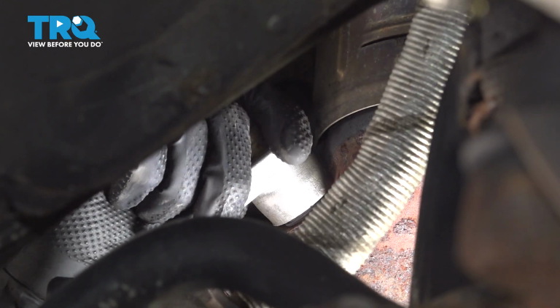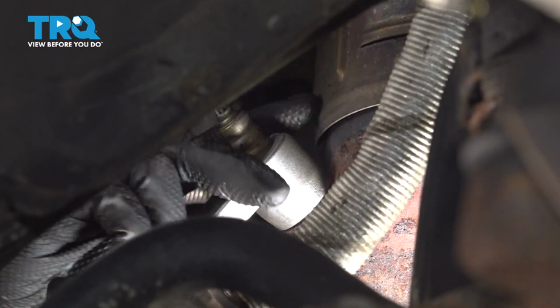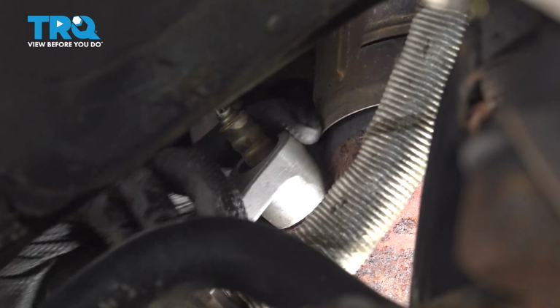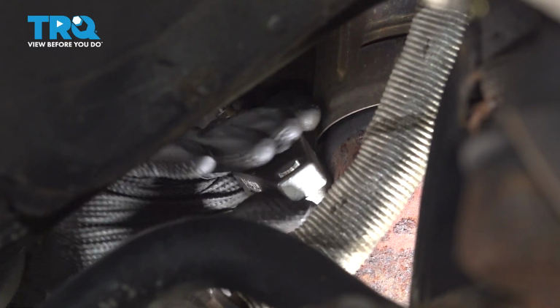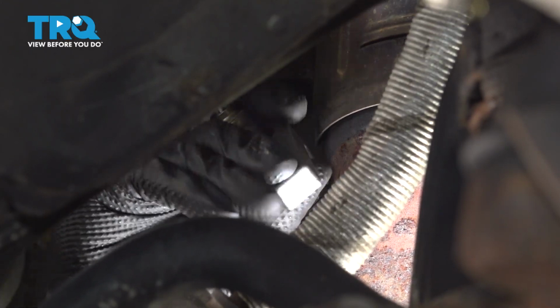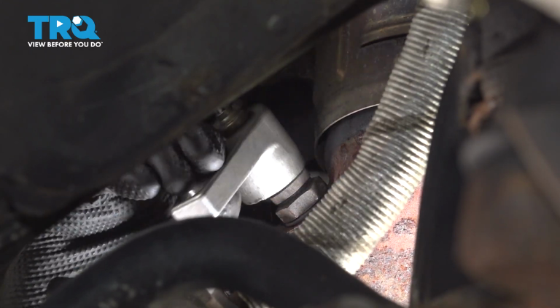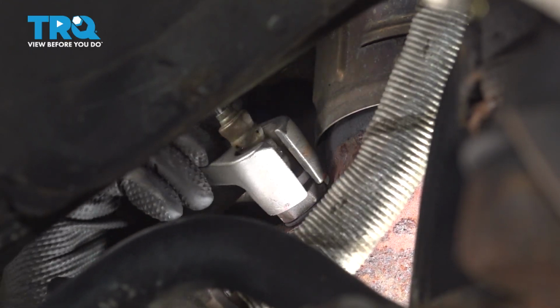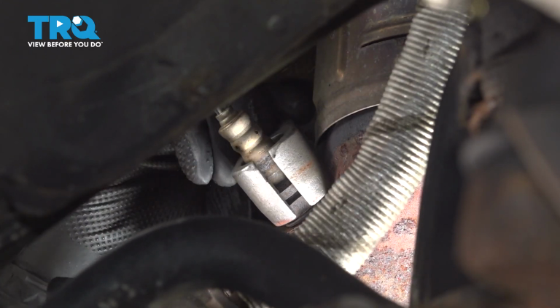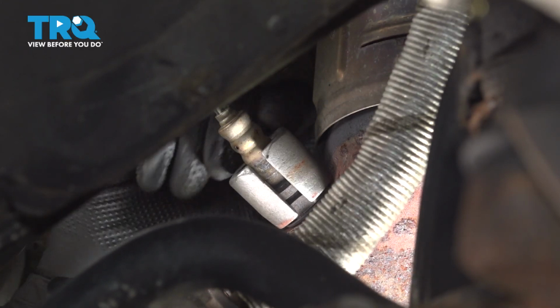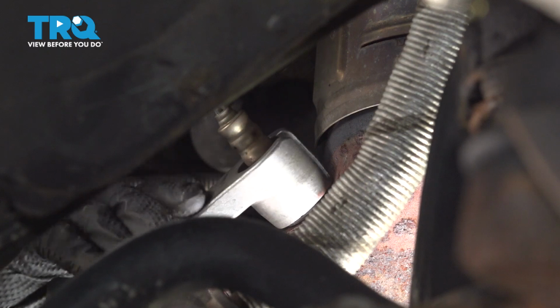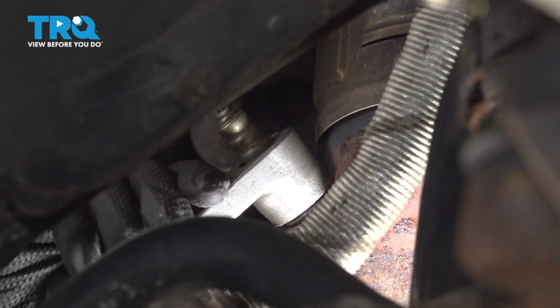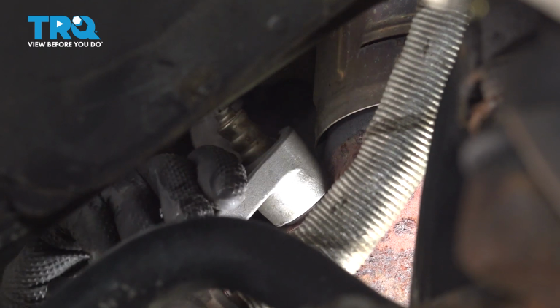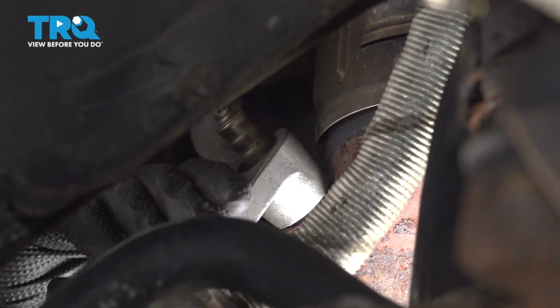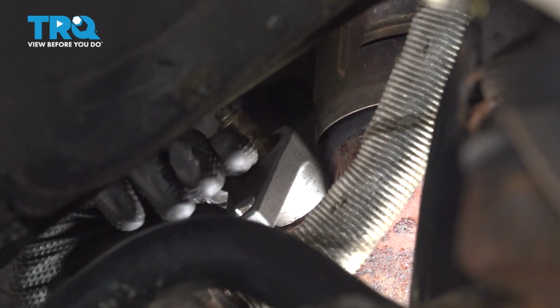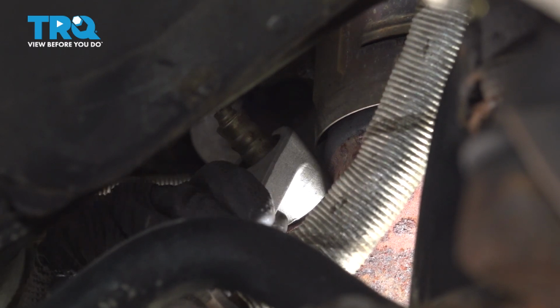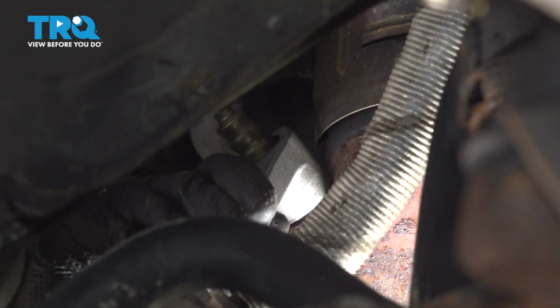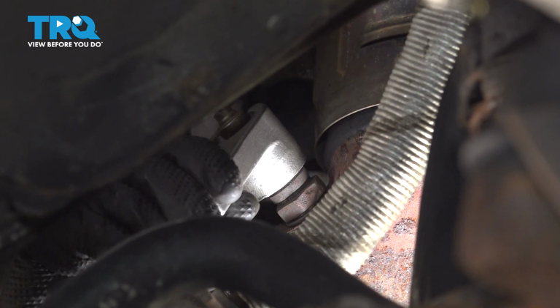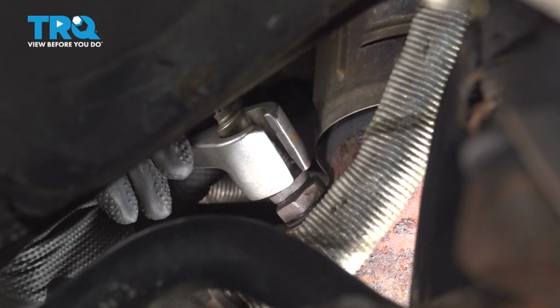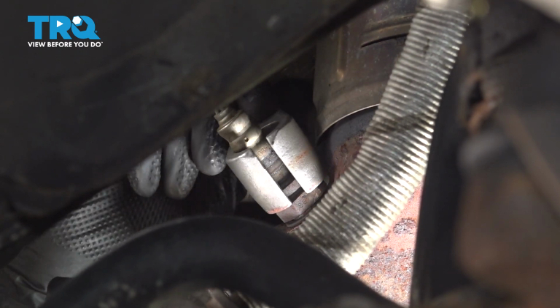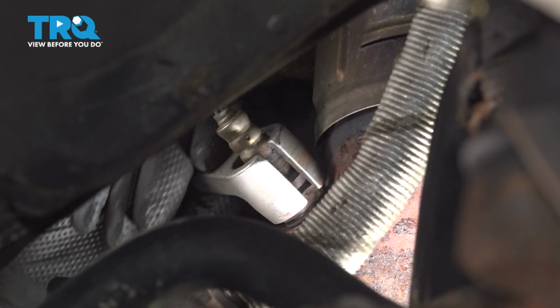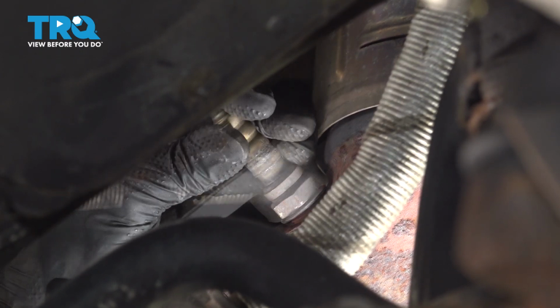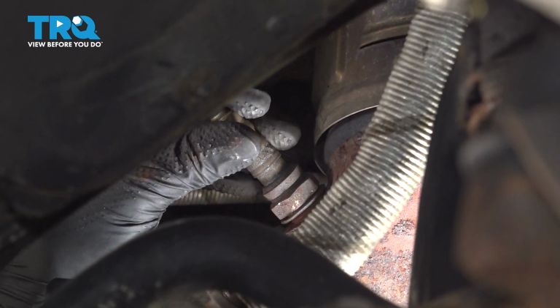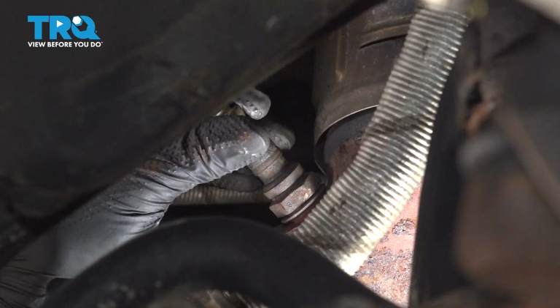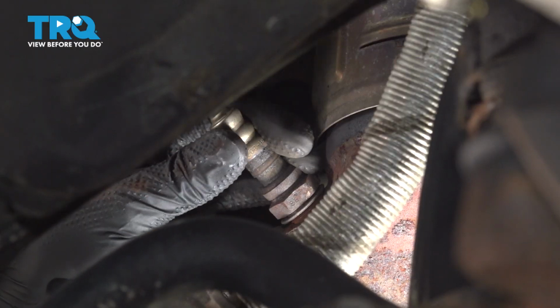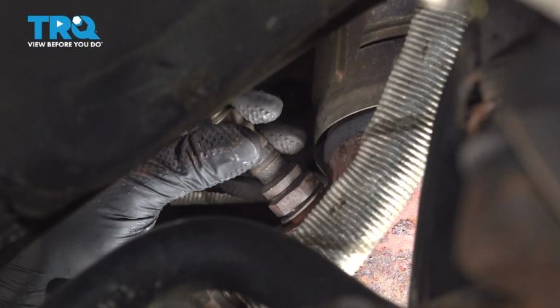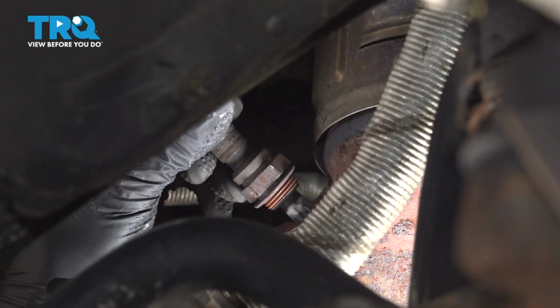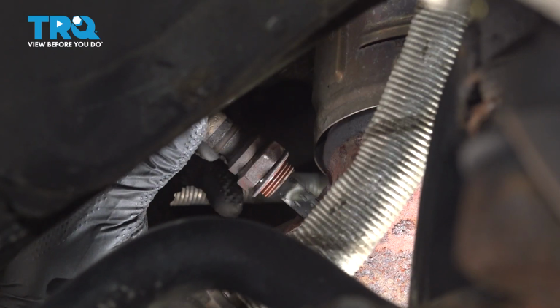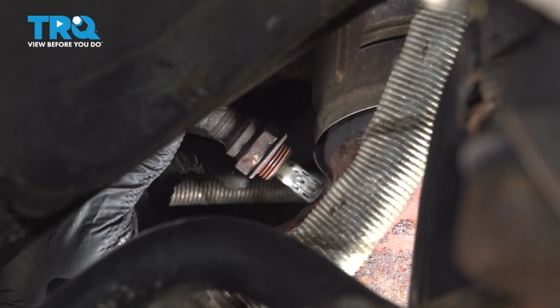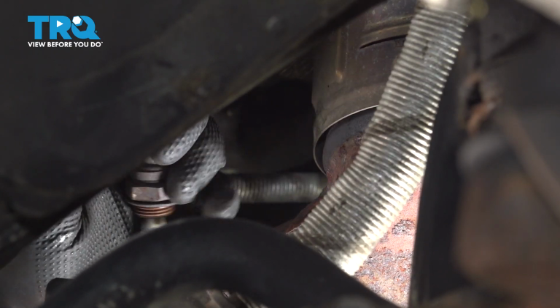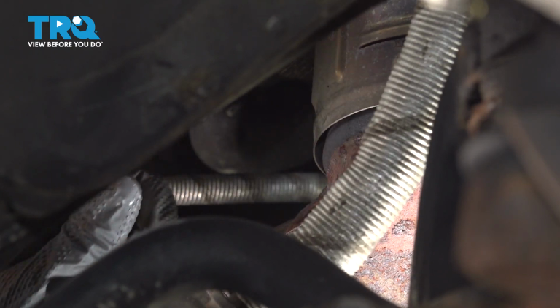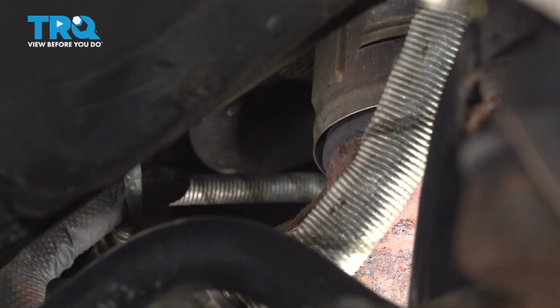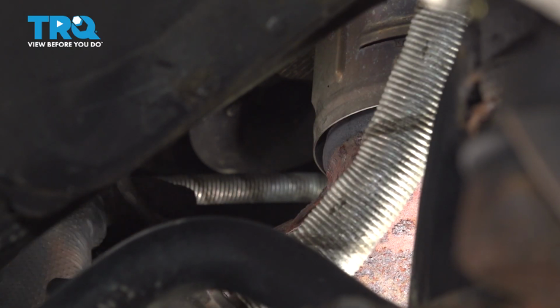You should be able to unthread the O2 sensor now. I'm going to unthread this all the way. And there it is — I'm going to set this aside.